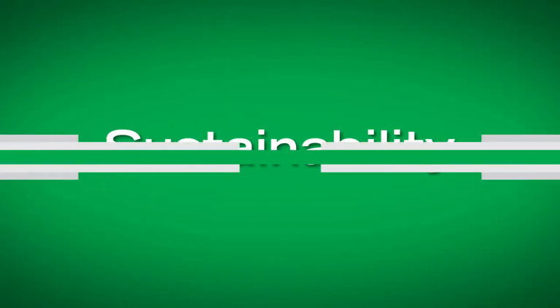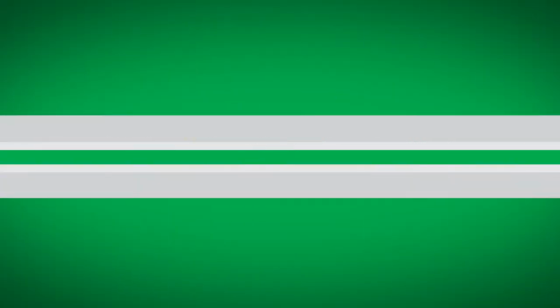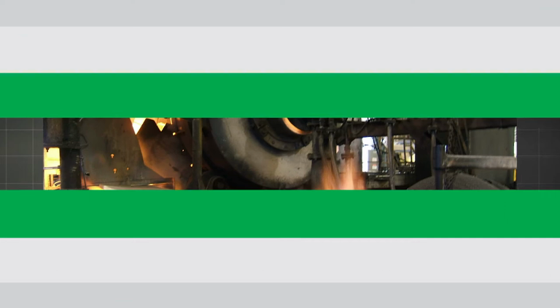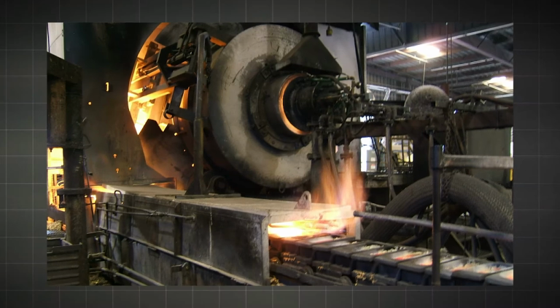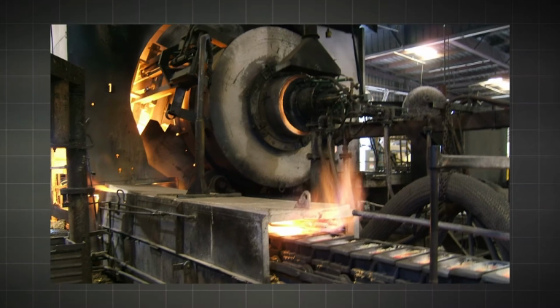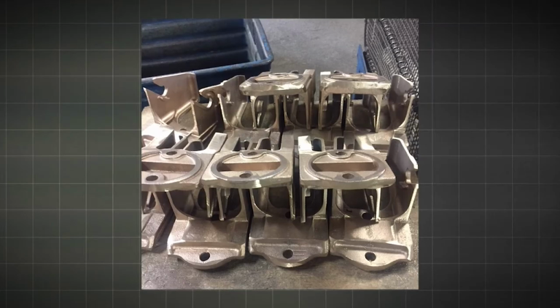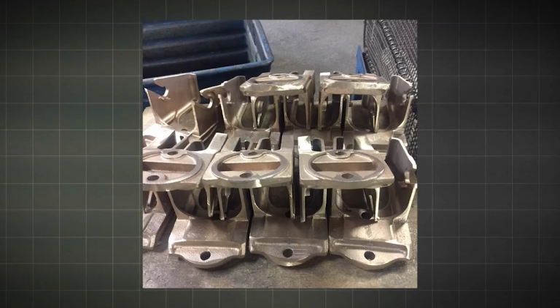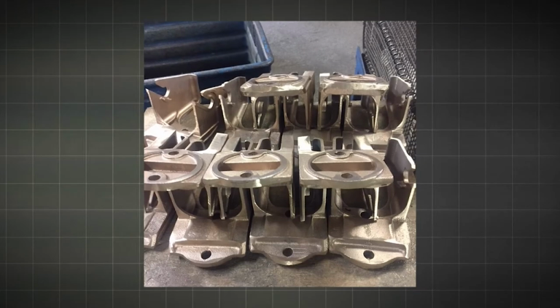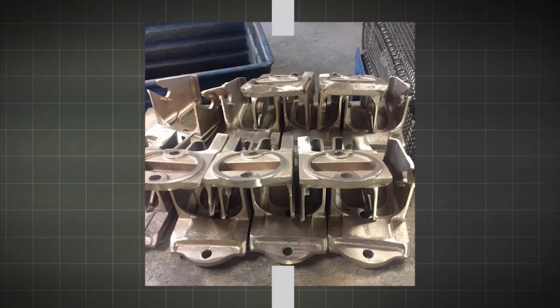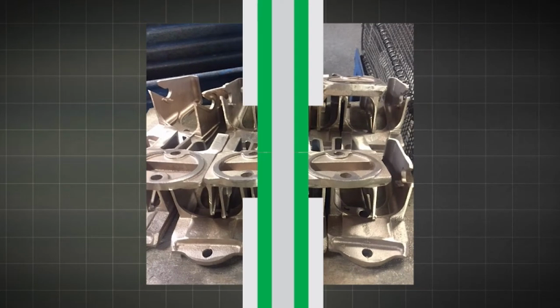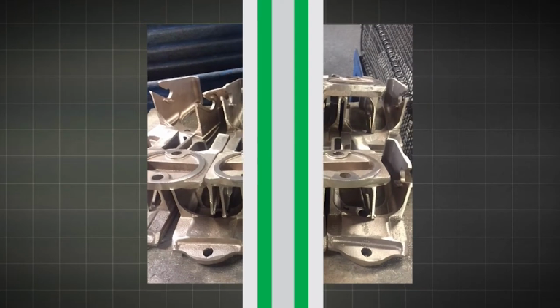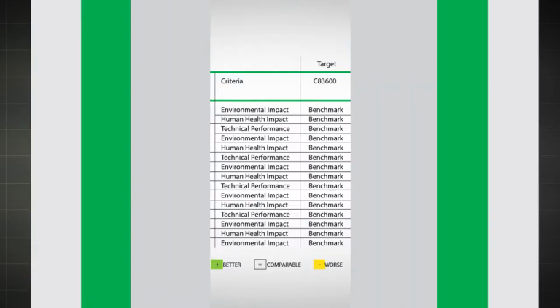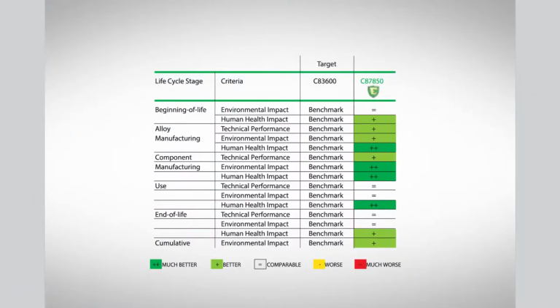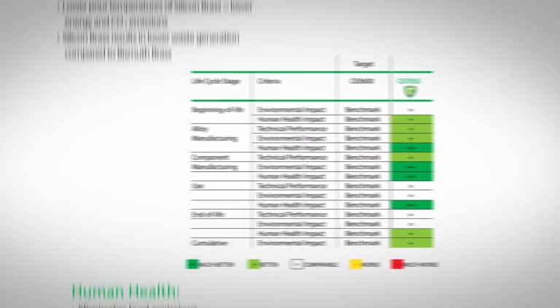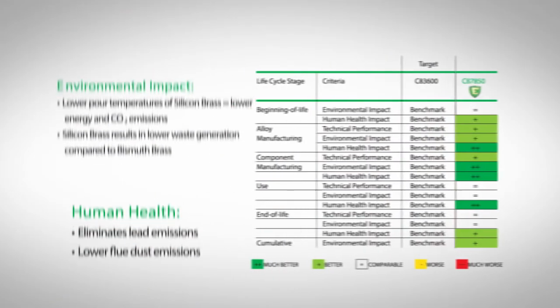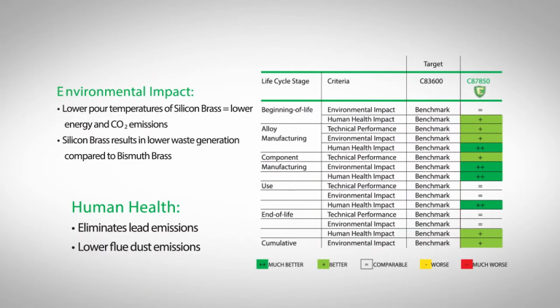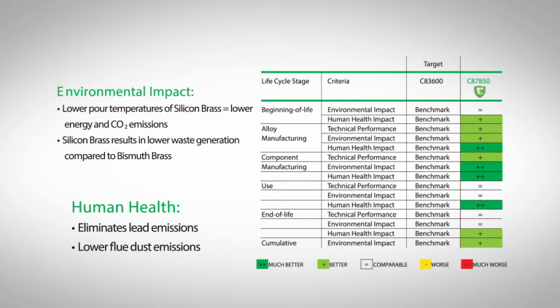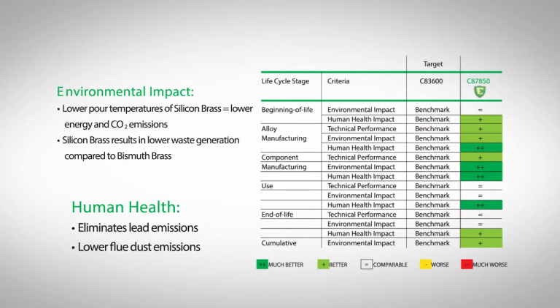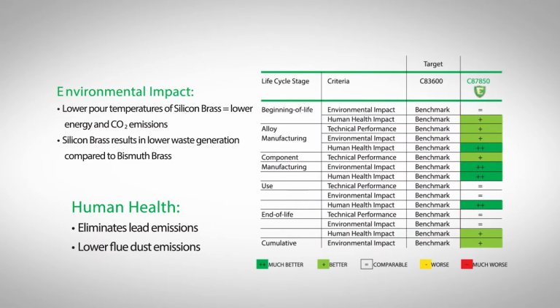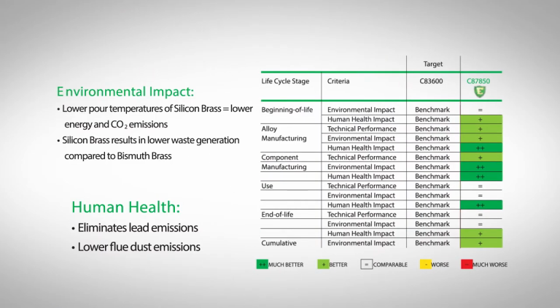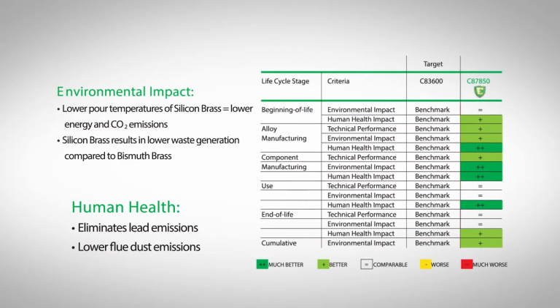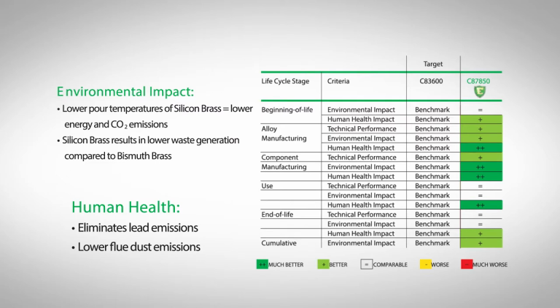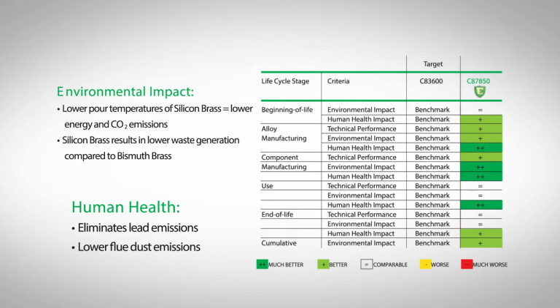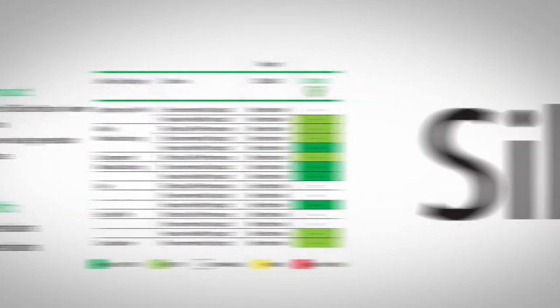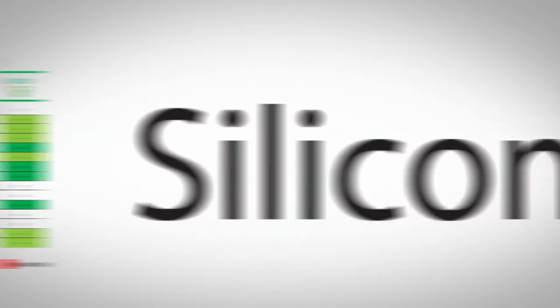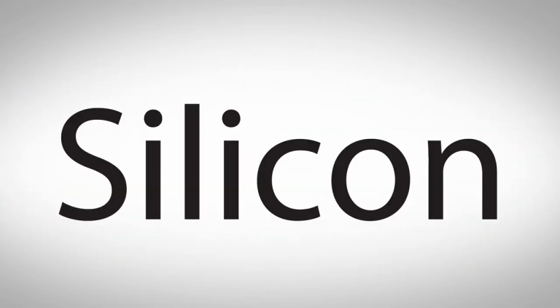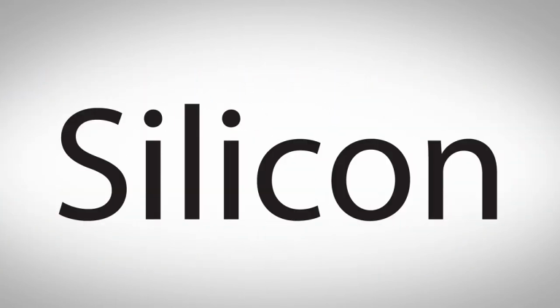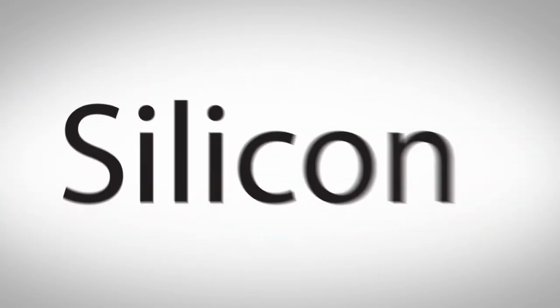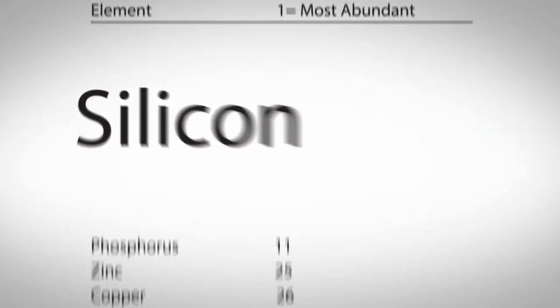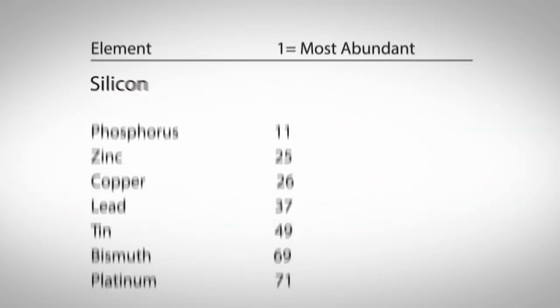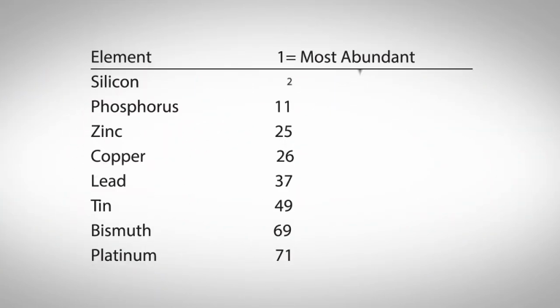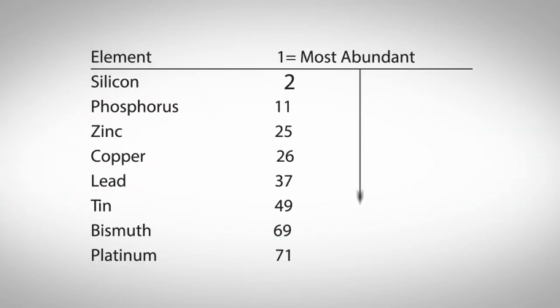From foundry through fabrication, Ecobrass requires less energy, creates fewer CO2 emissions, and uses silicon, which is abundant in the Earth's crust.